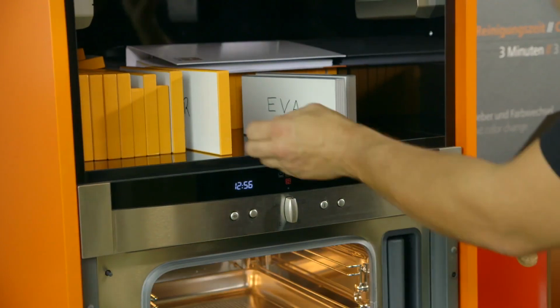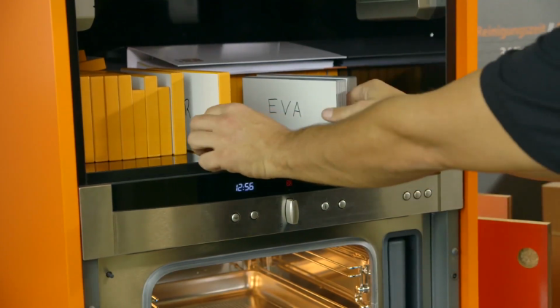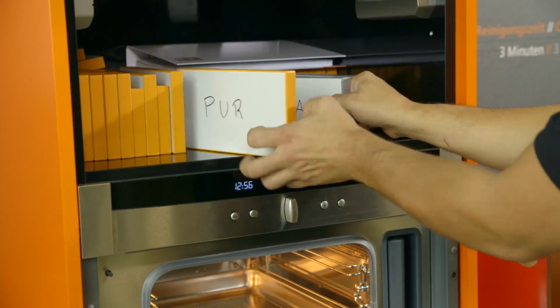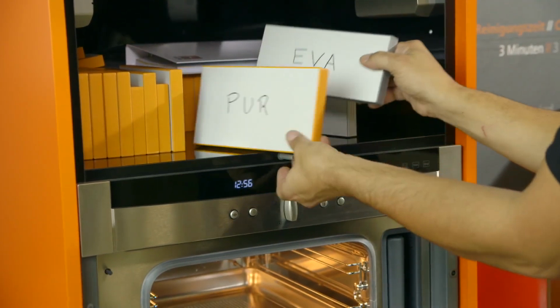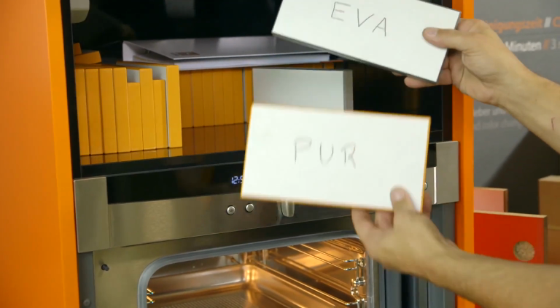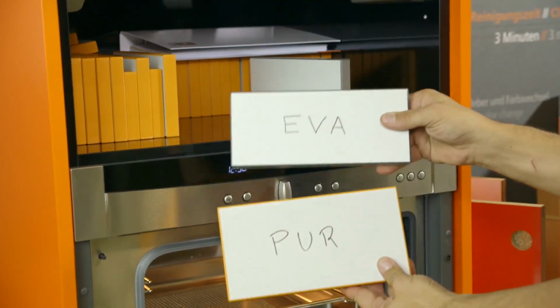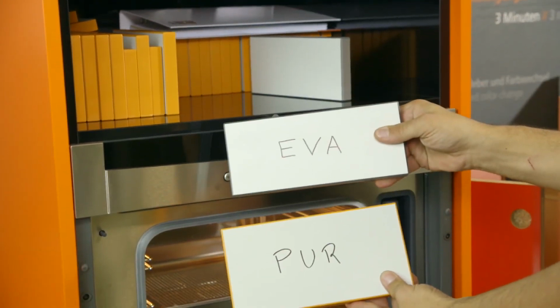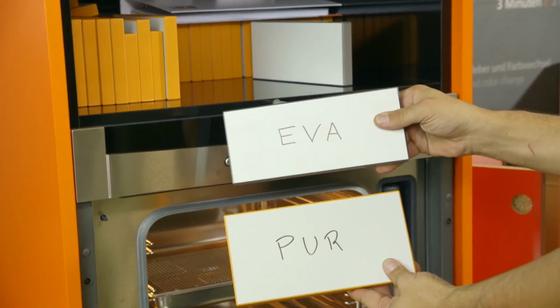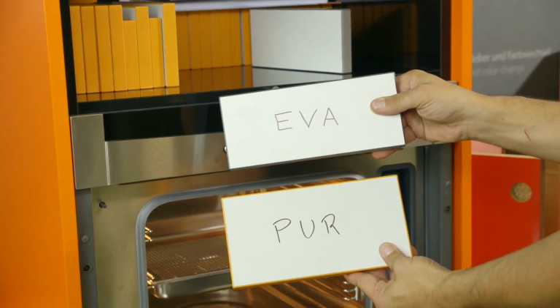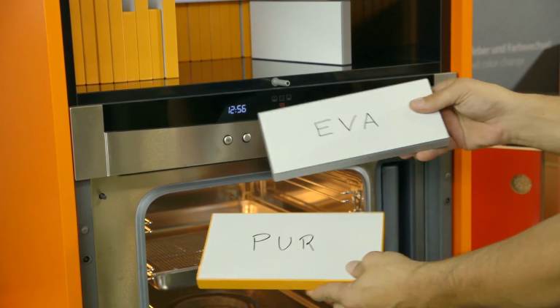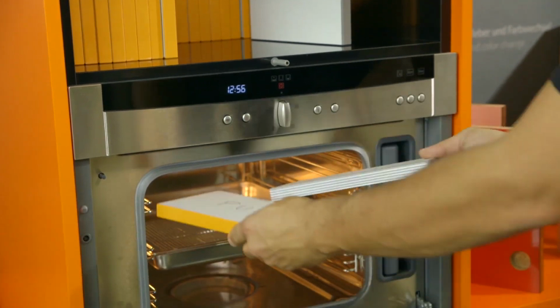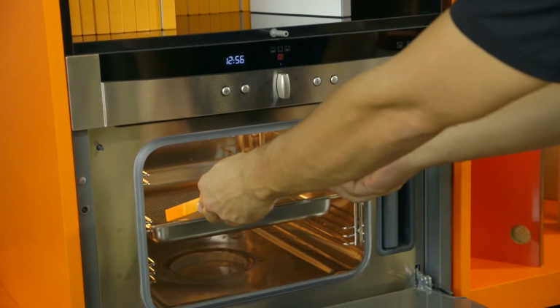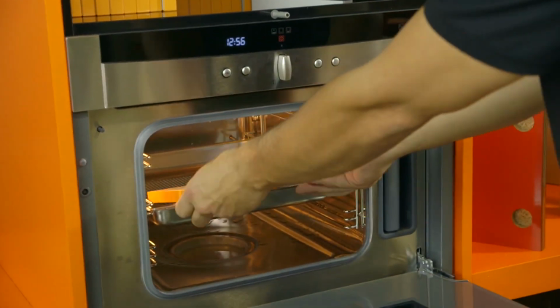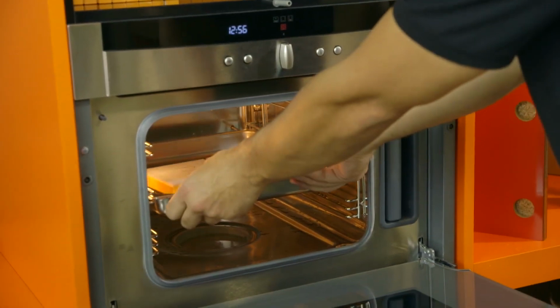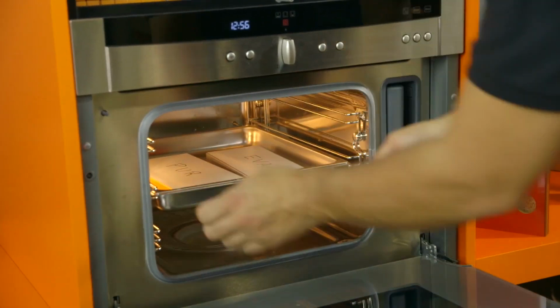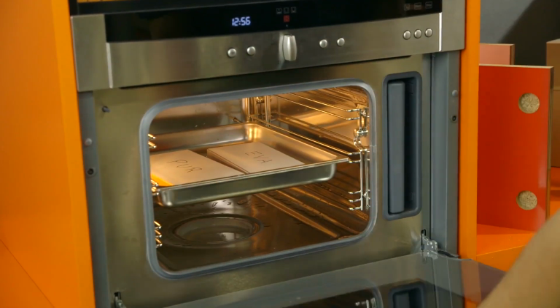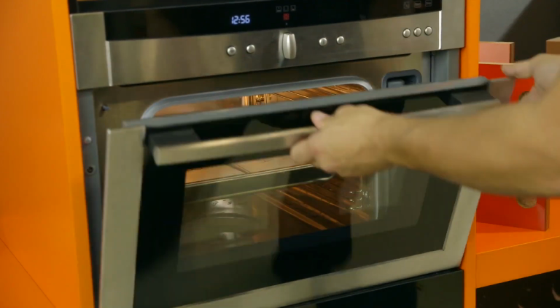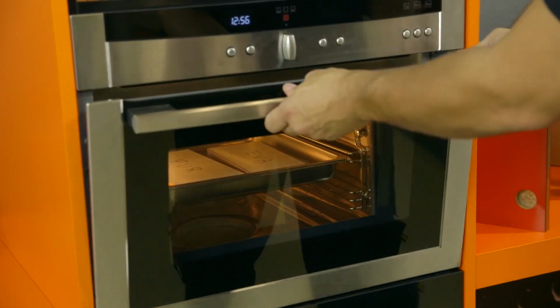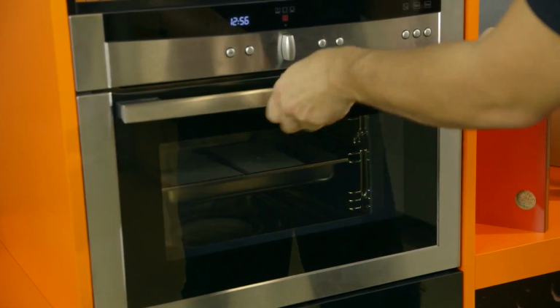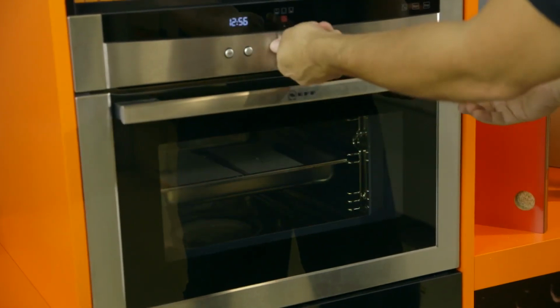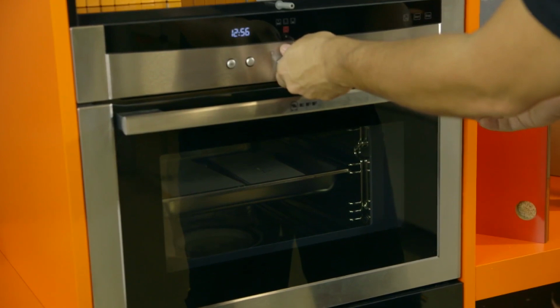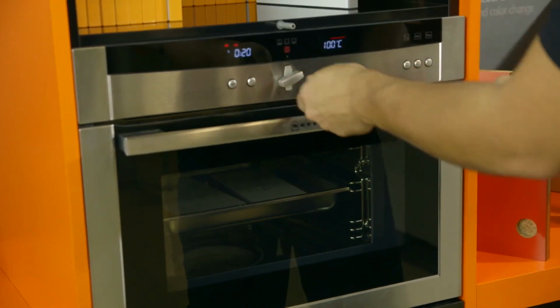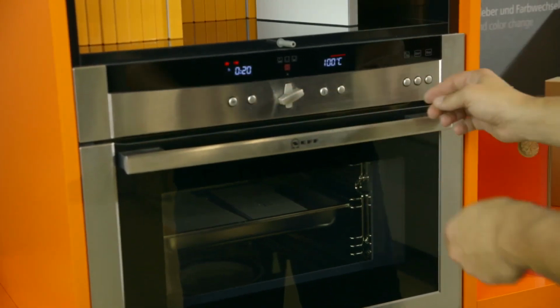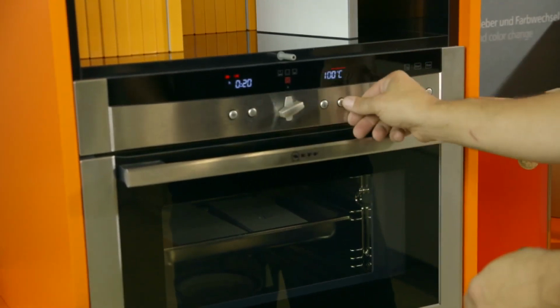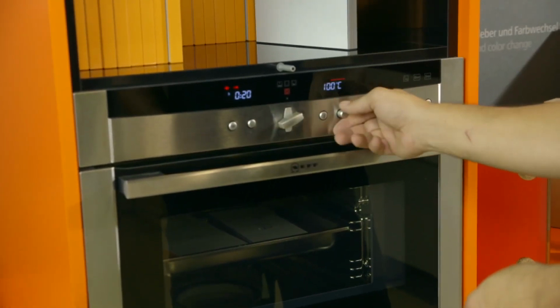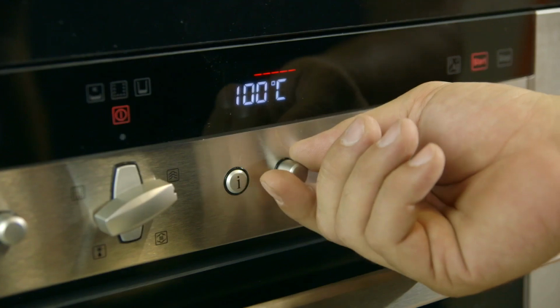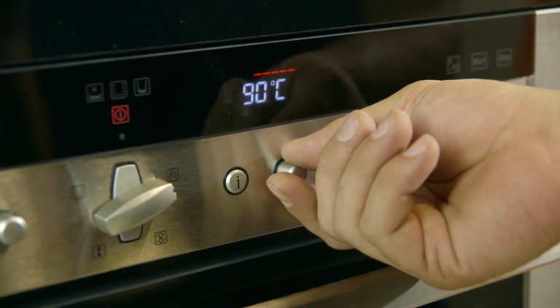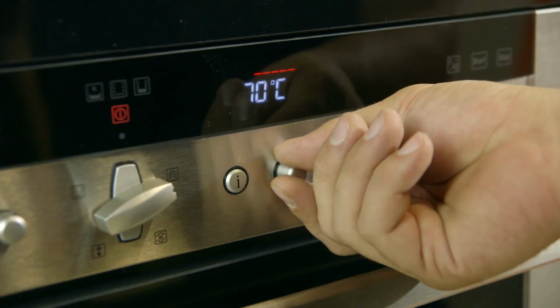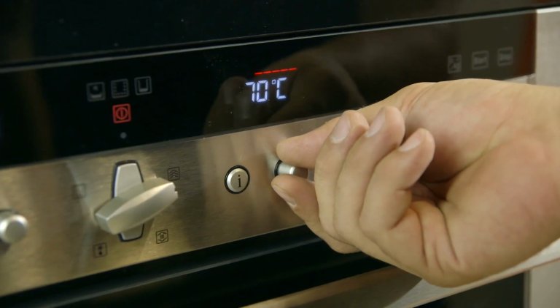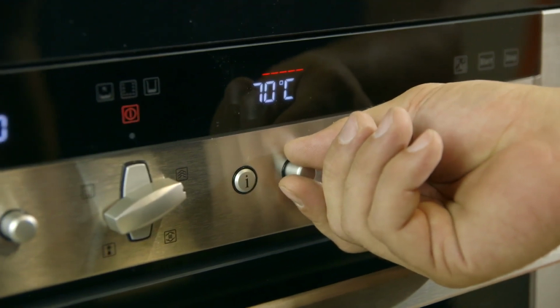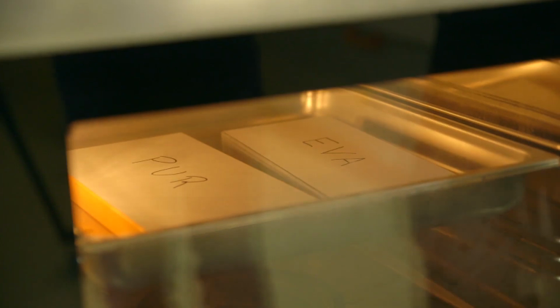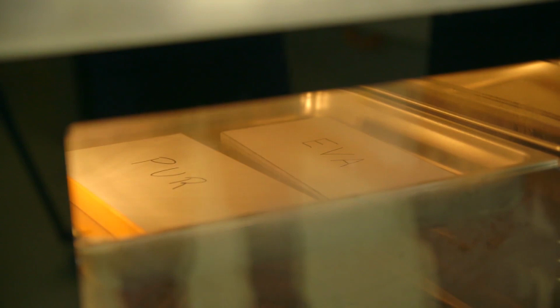We want to demonstrate the stress on the edge banding joint at critical areas in the kitchen, such as the dishwasher, sink, water heater, exhaust hood, or even a steam cooker, and show you how practical it is to use polyurethane glue.